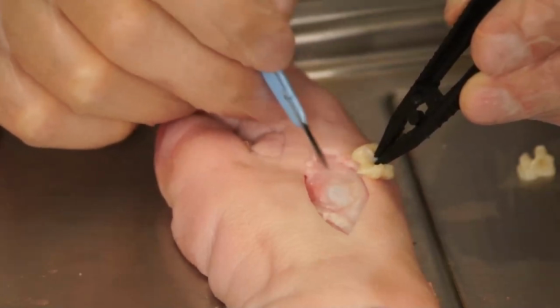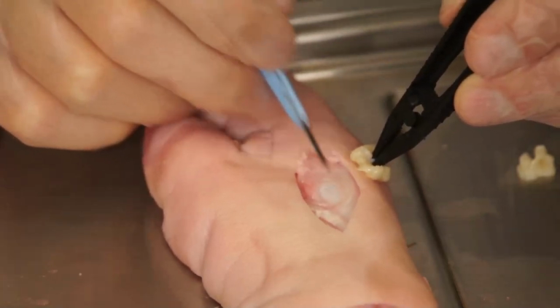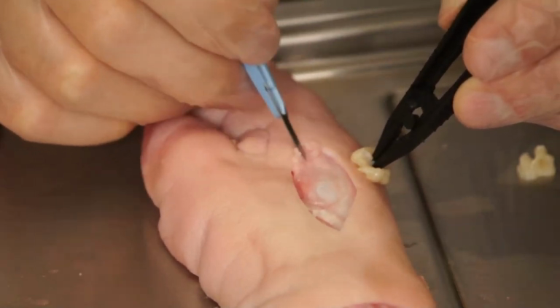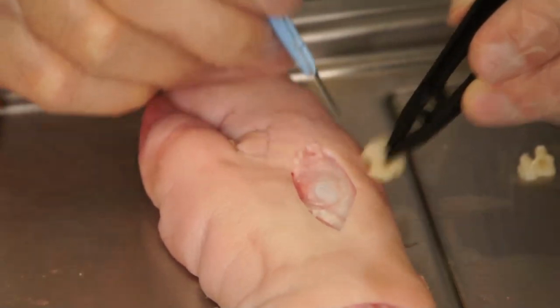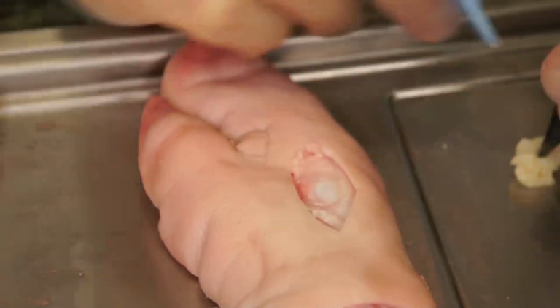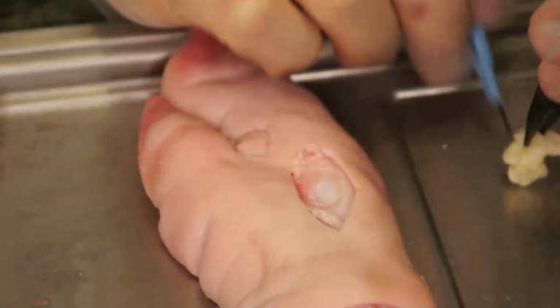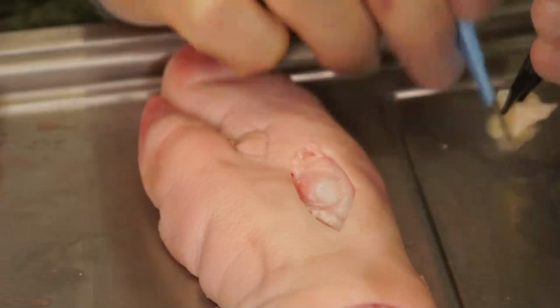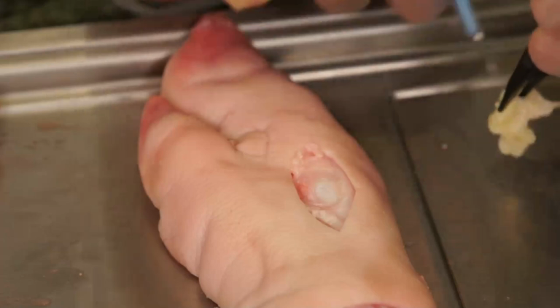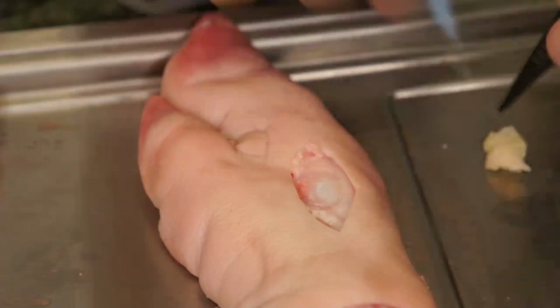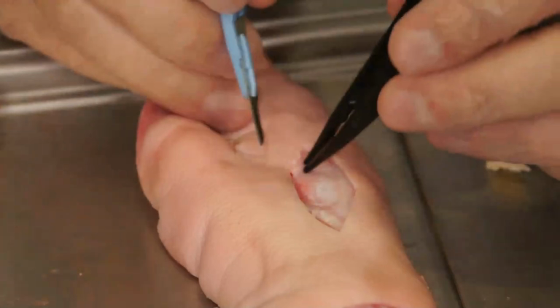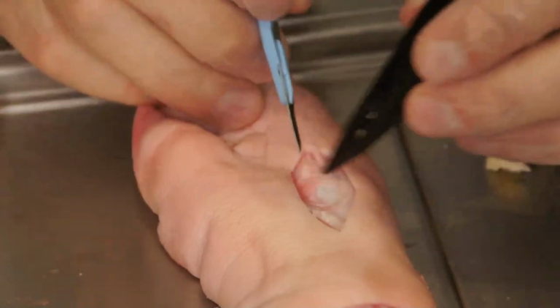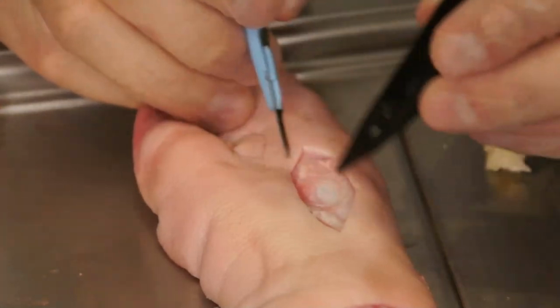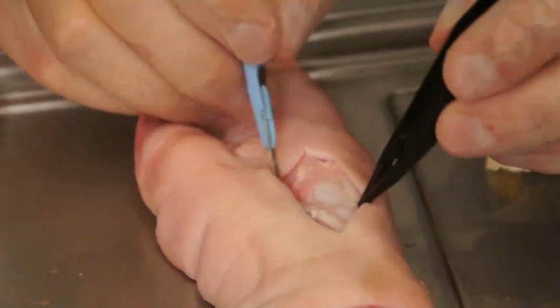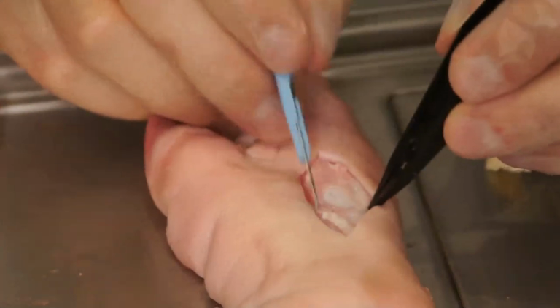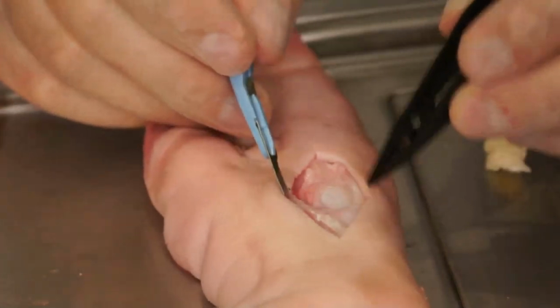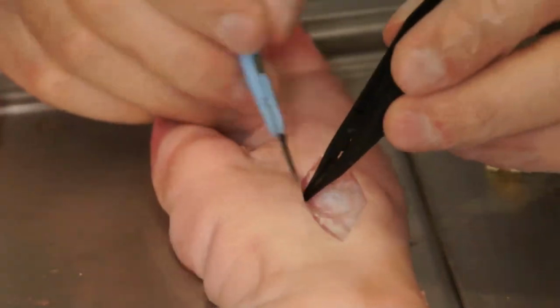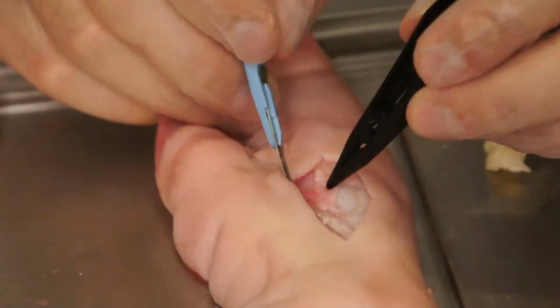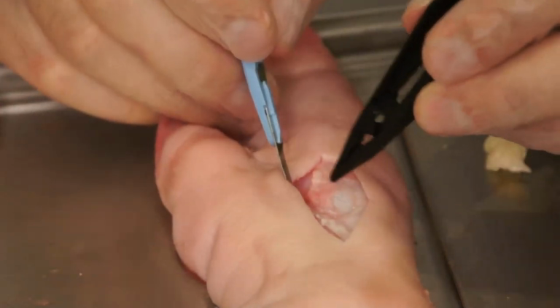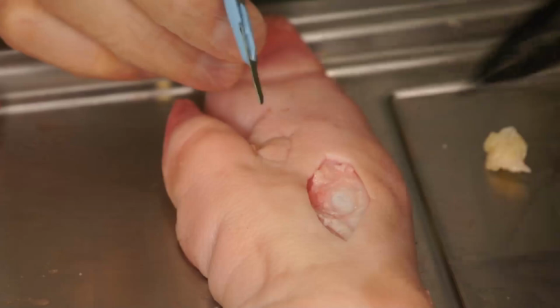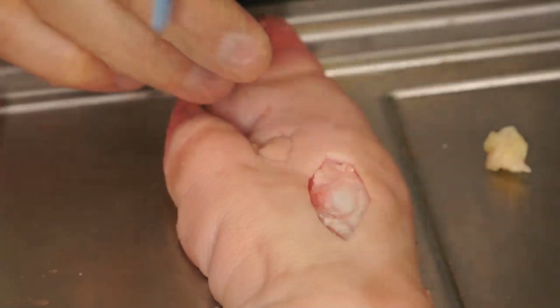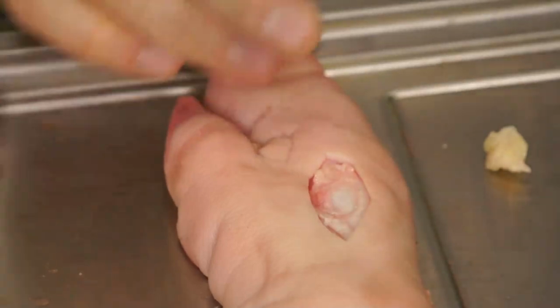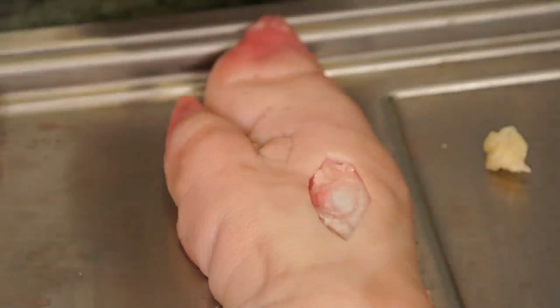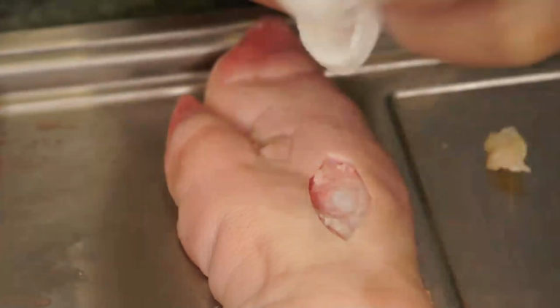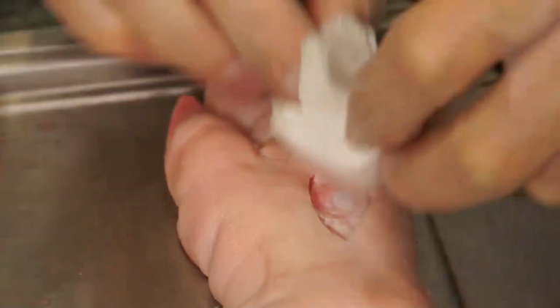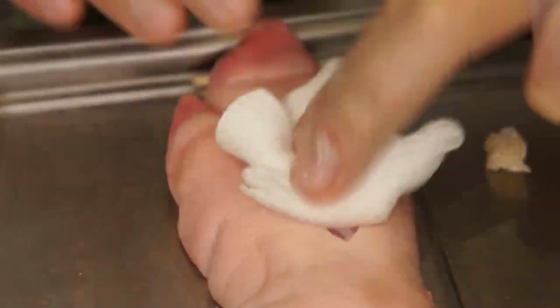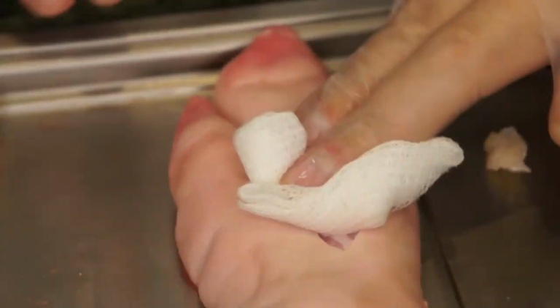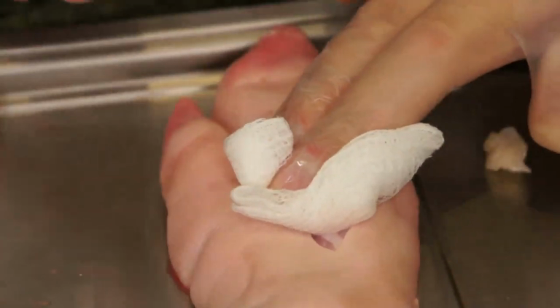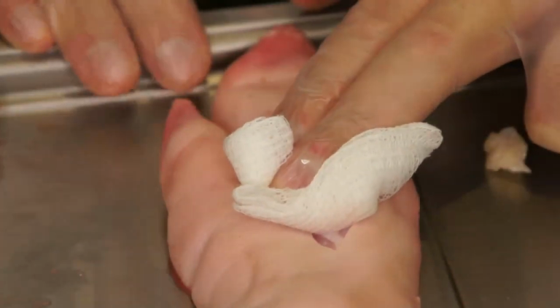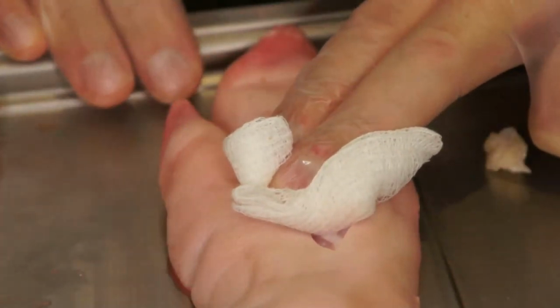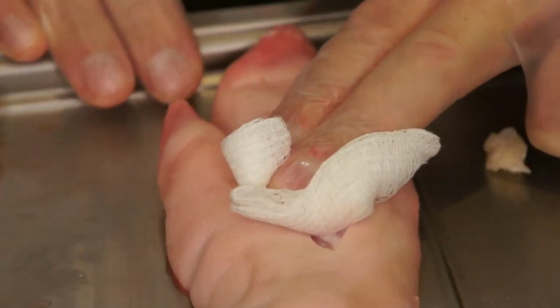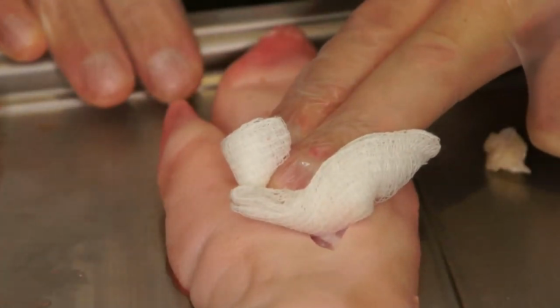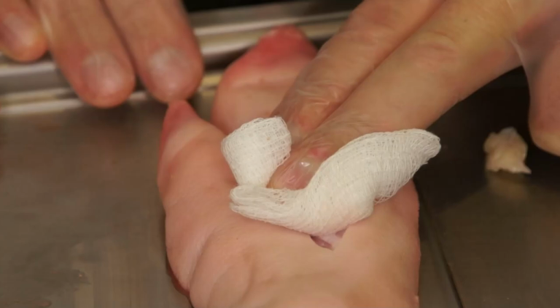If there are tendon or sensitive critical structures within the base of the wound, these can be avoided and carefully debrided around so as to avoid underlying injury.